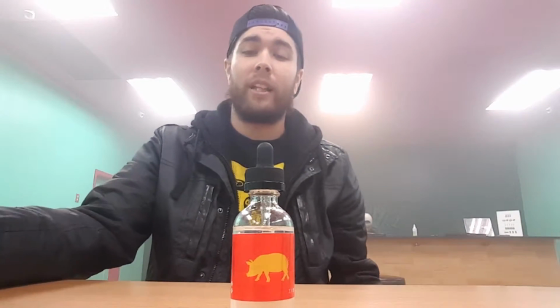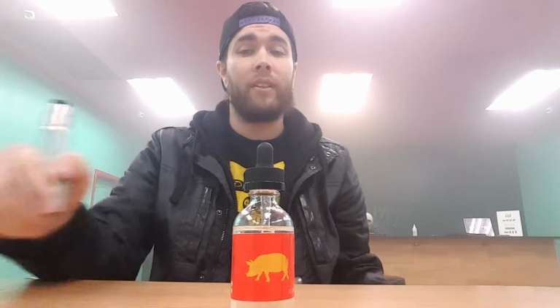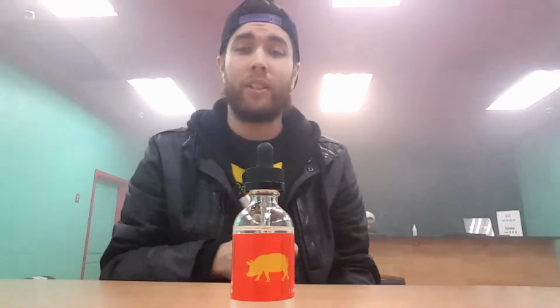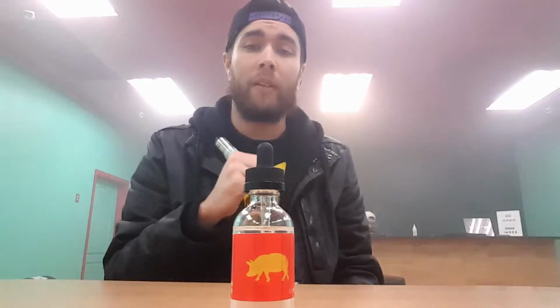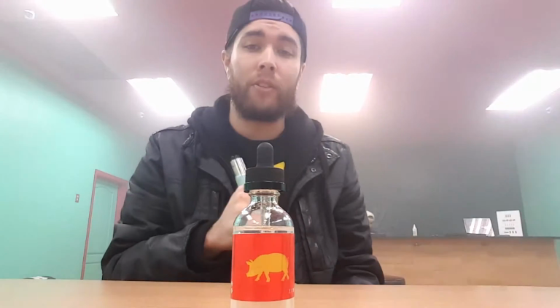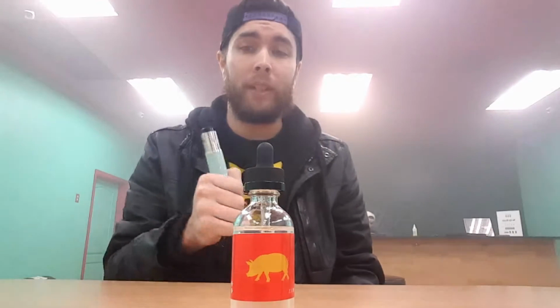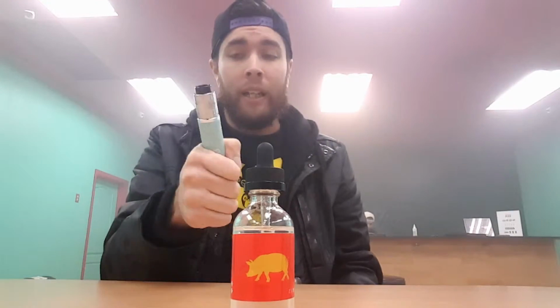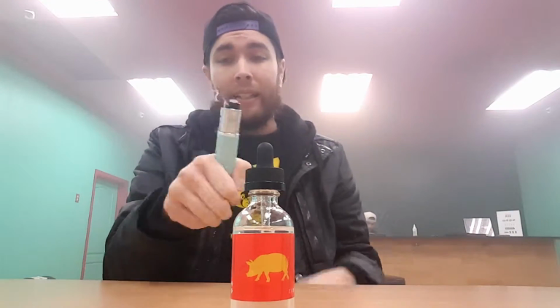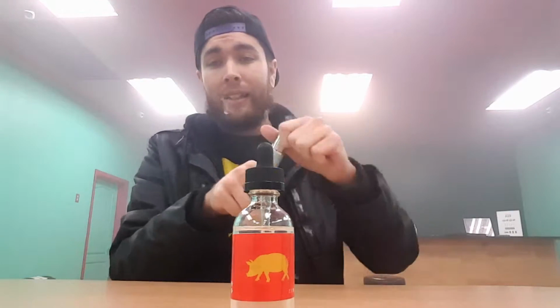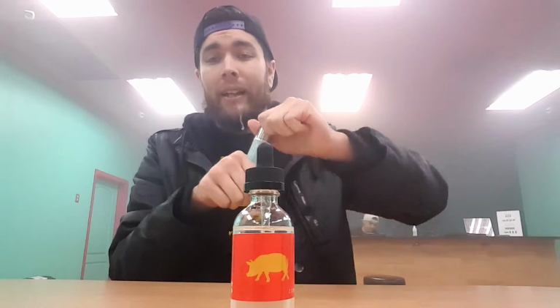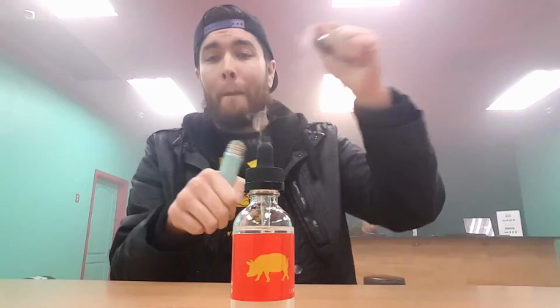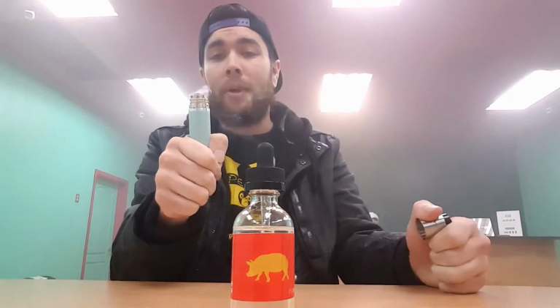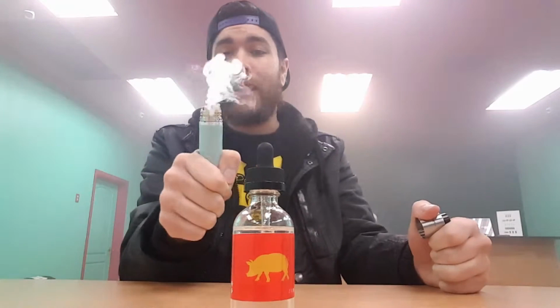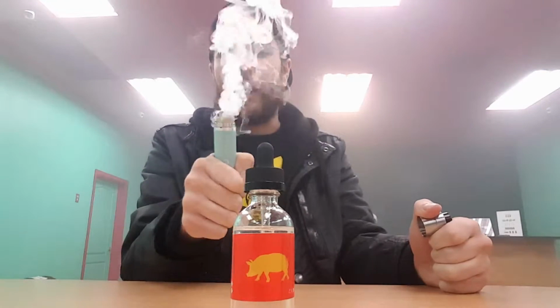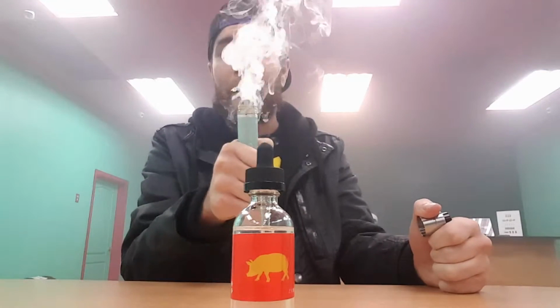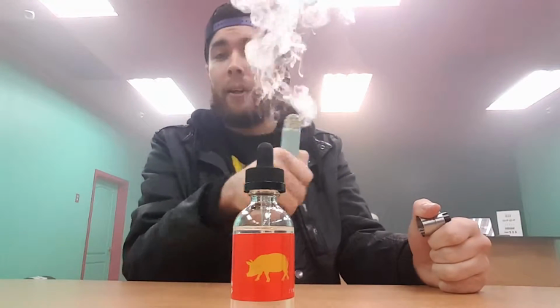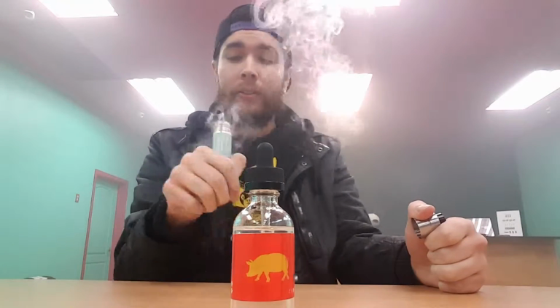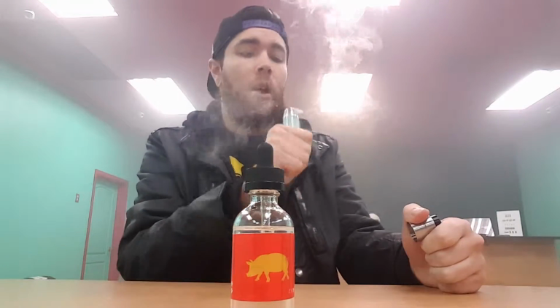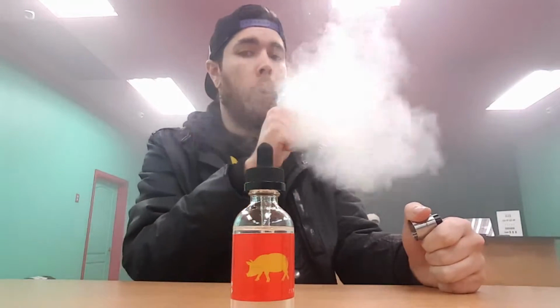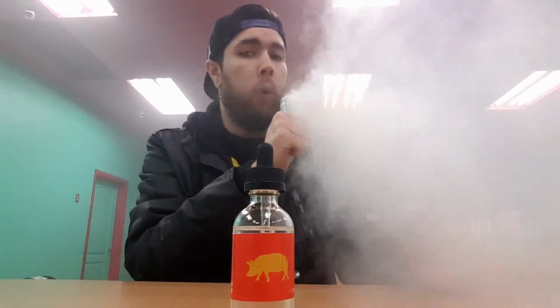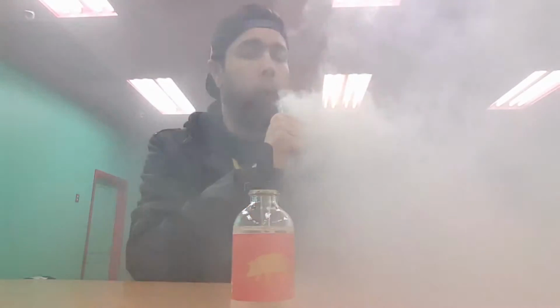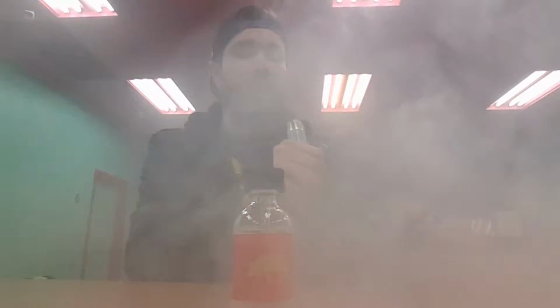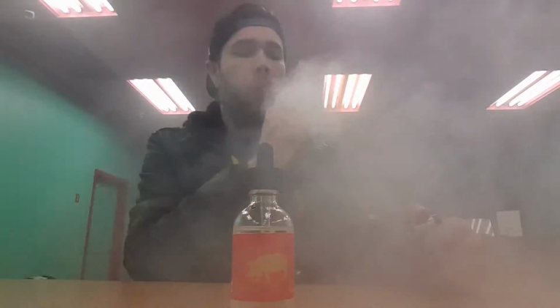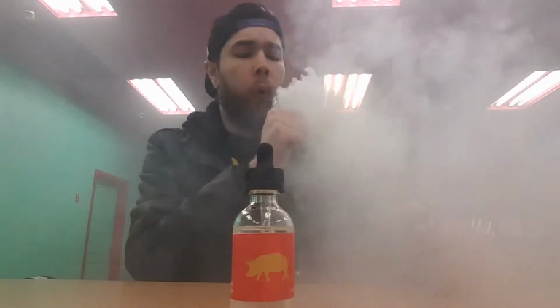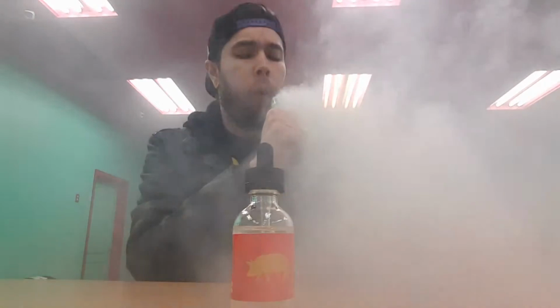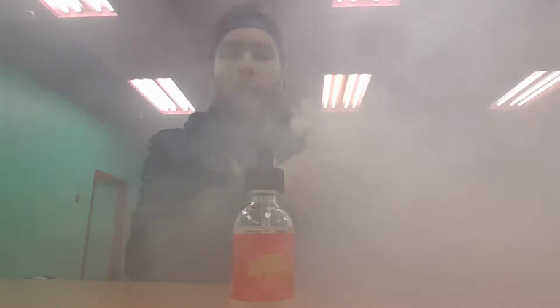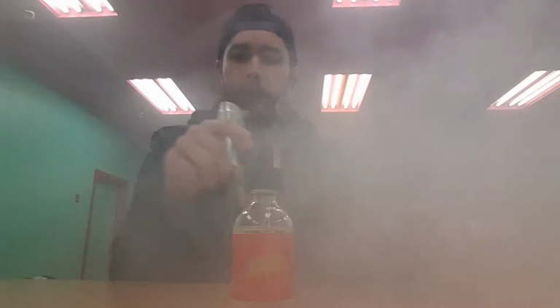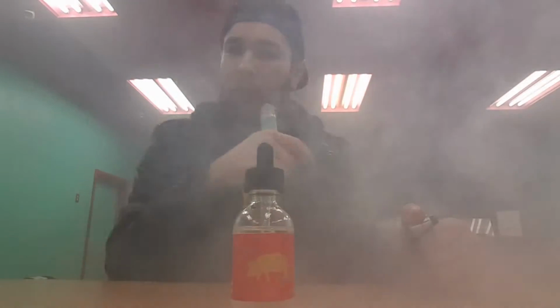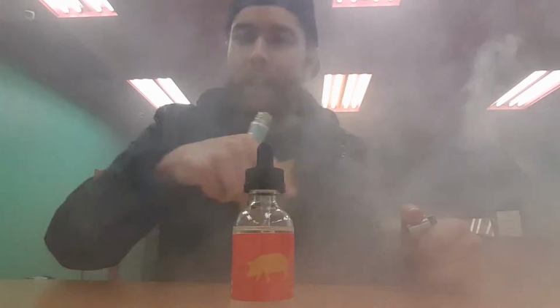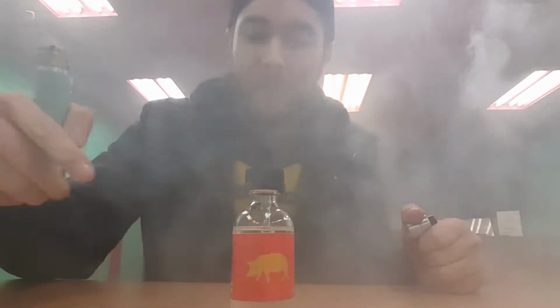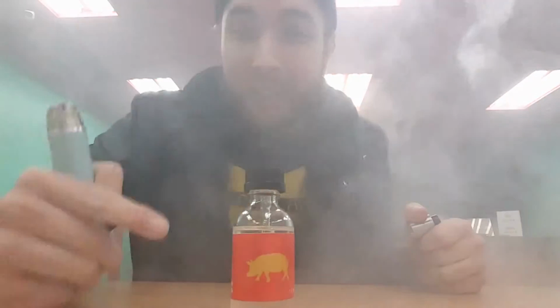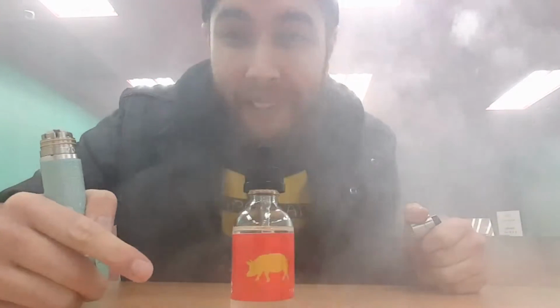This is actually the first time I'm ever gonna drip it. Got it on a mech mod right now going ham. So I'm gonna dry this out and we're gonna drip it.